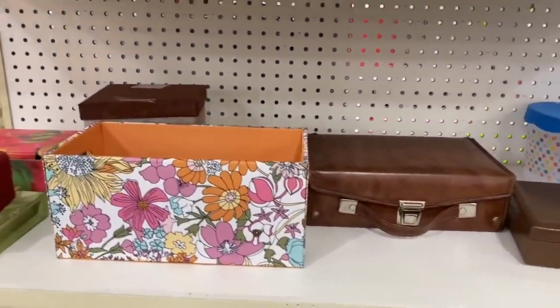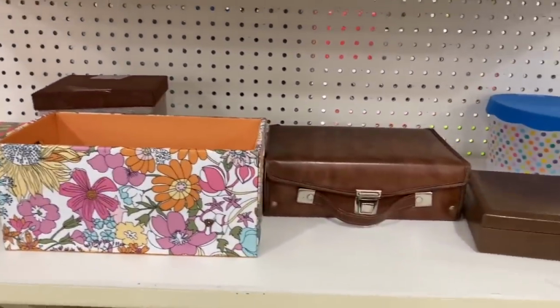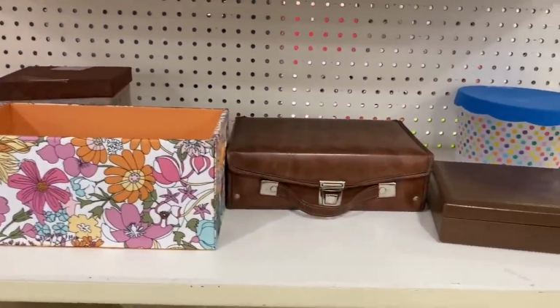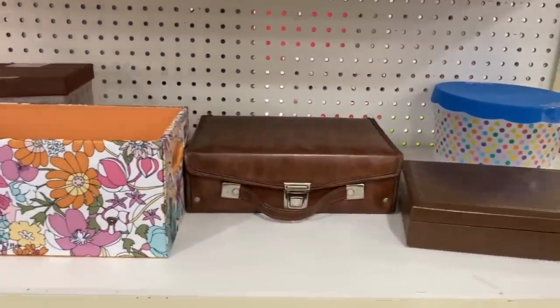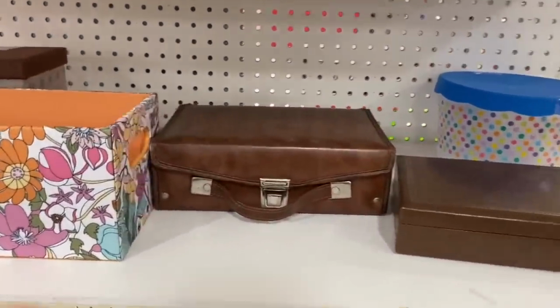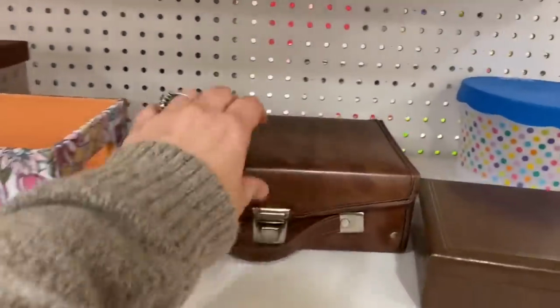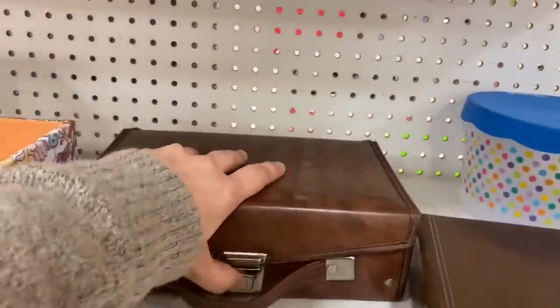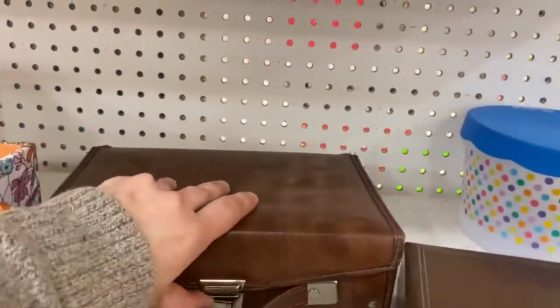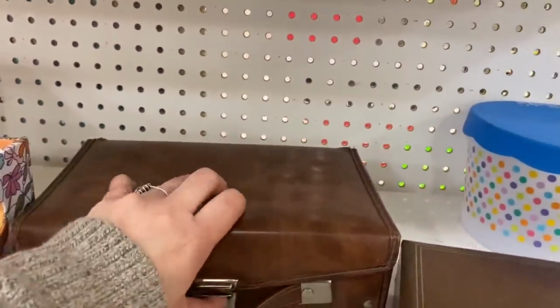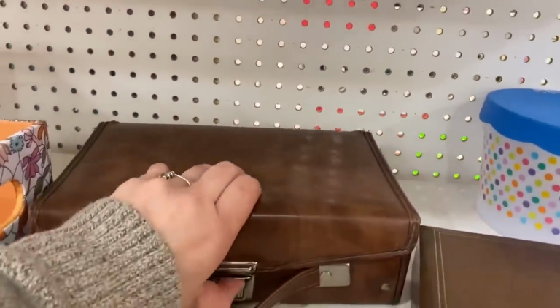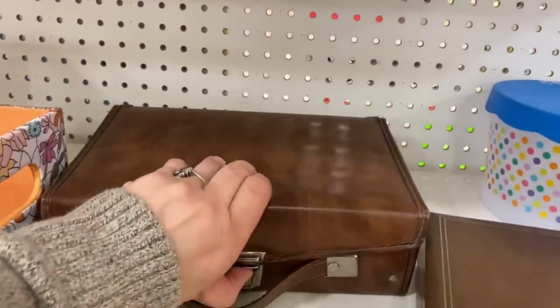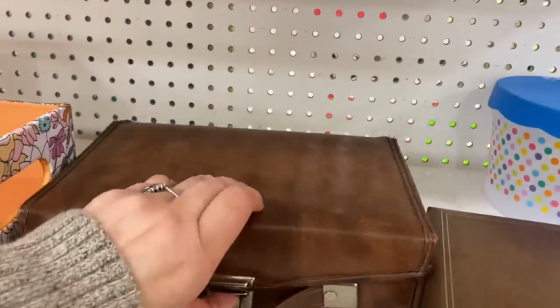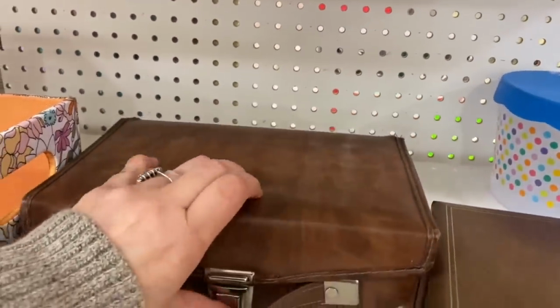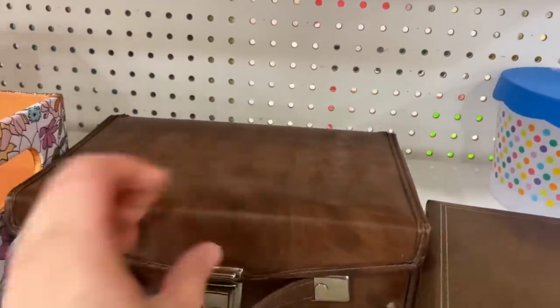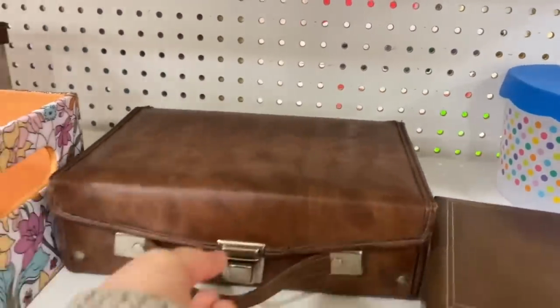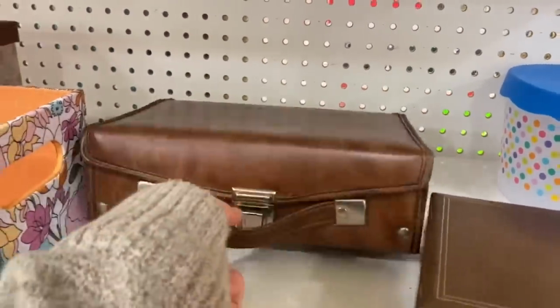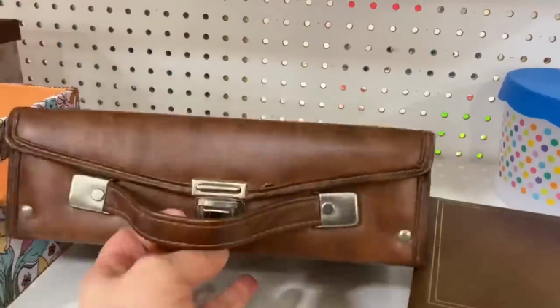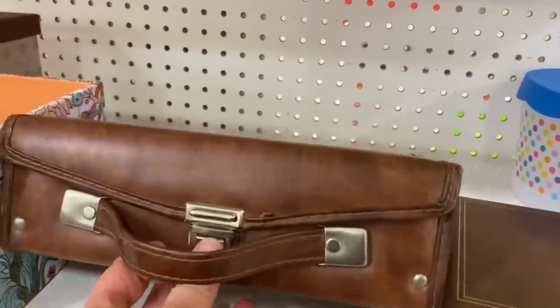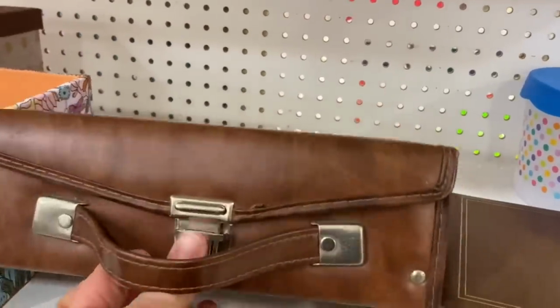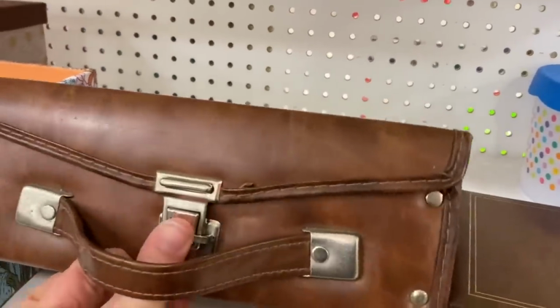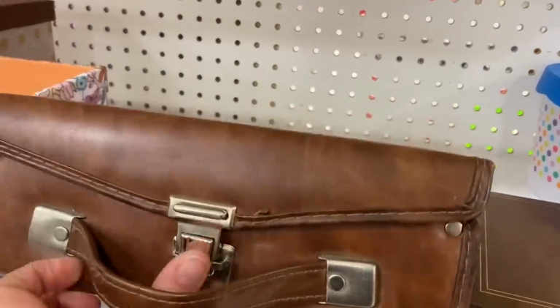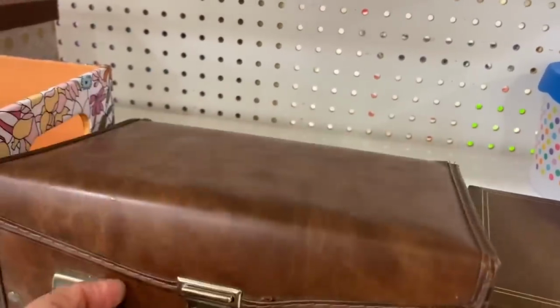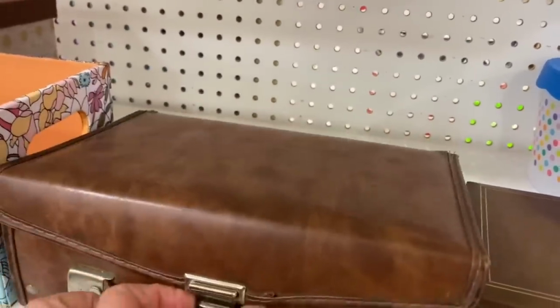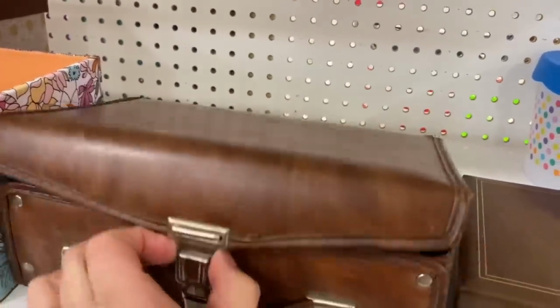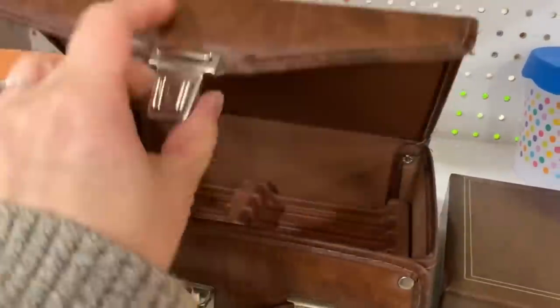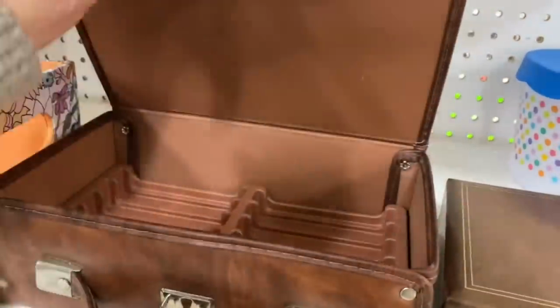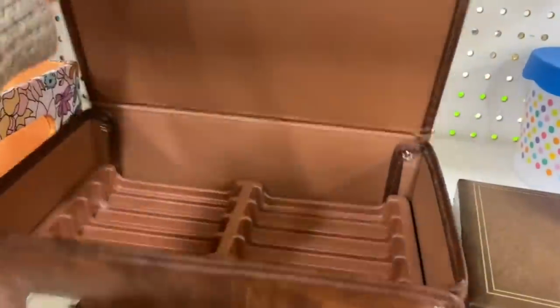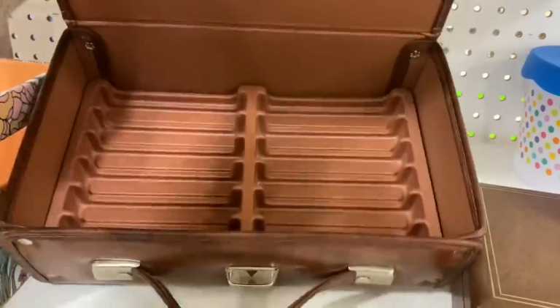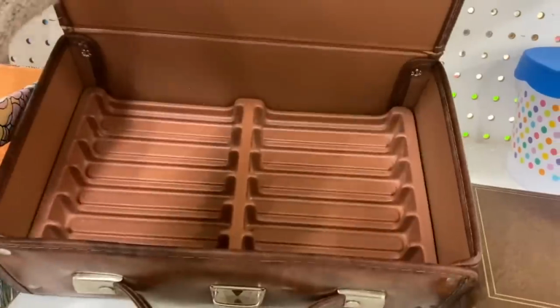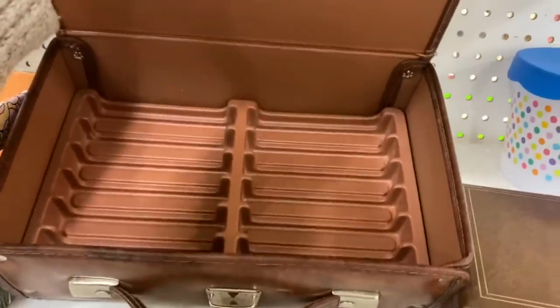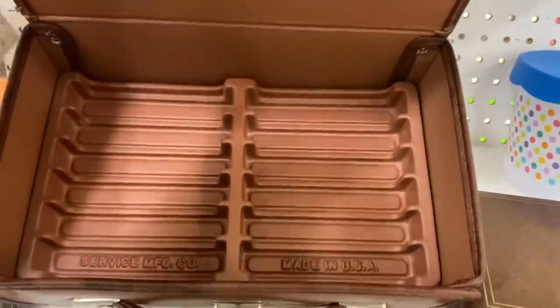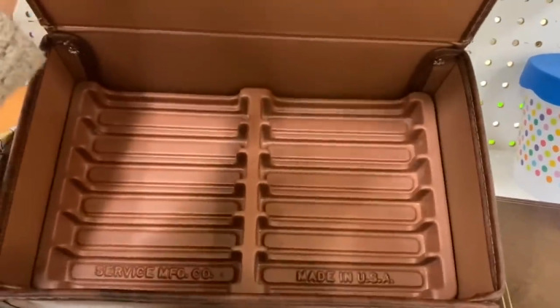I always love vintage cases and jewelry boxes — this caught my eye, and once I got it open it turns out it's a cassette holder, which was kind of neat — a relic from the 80s.